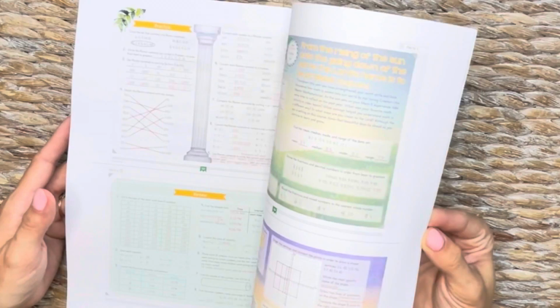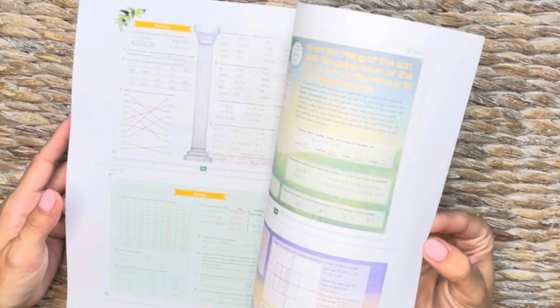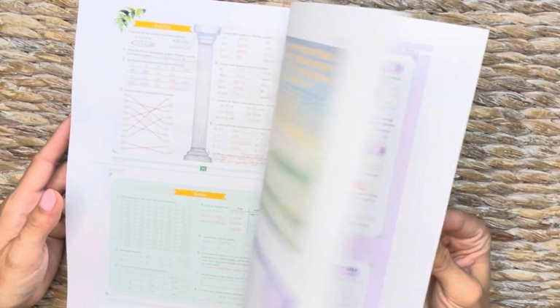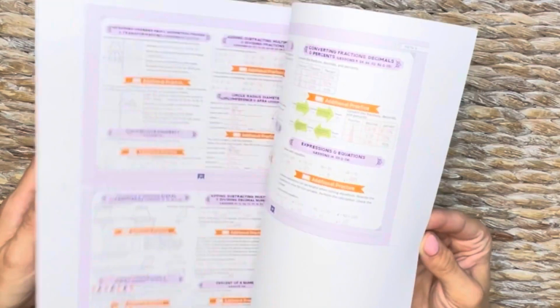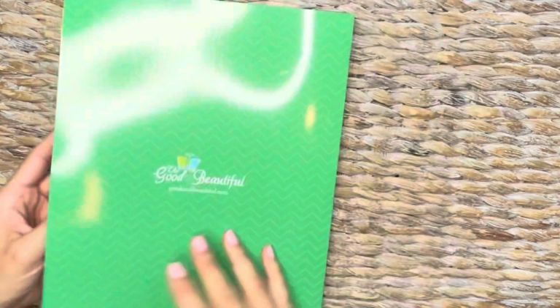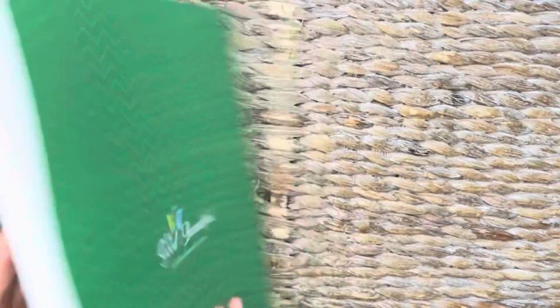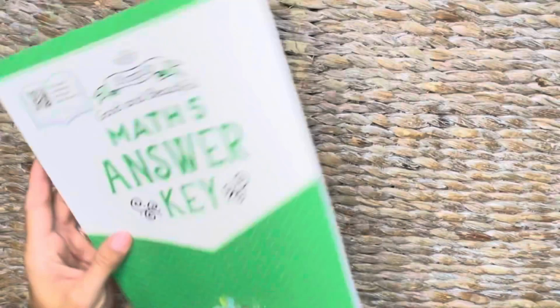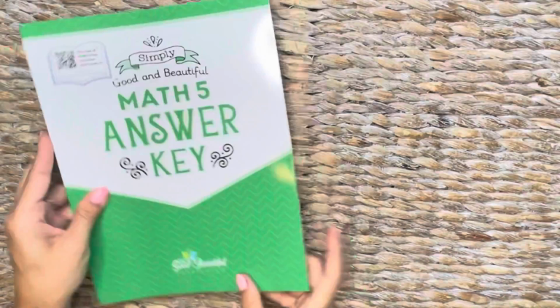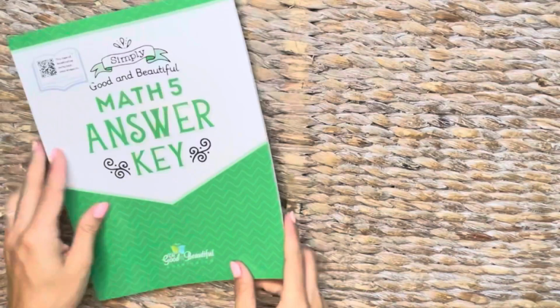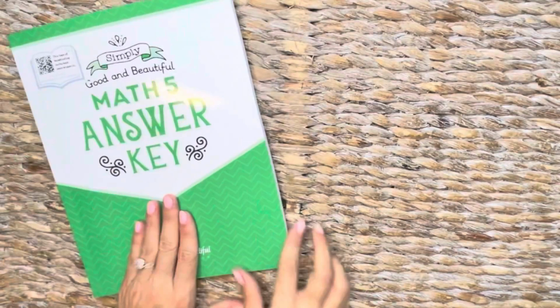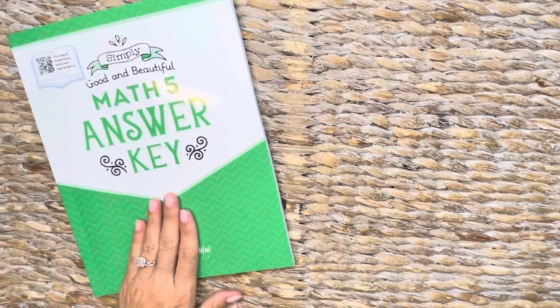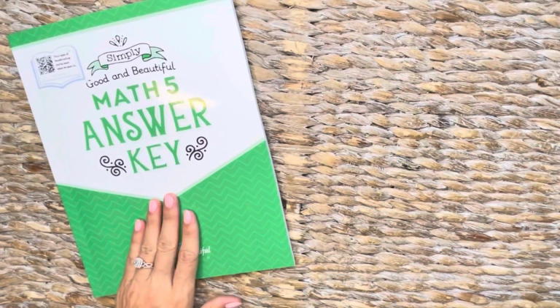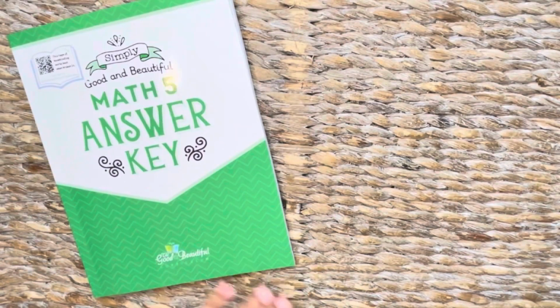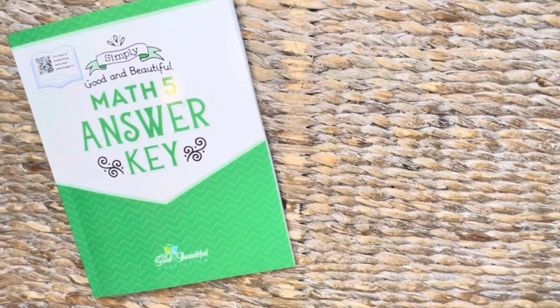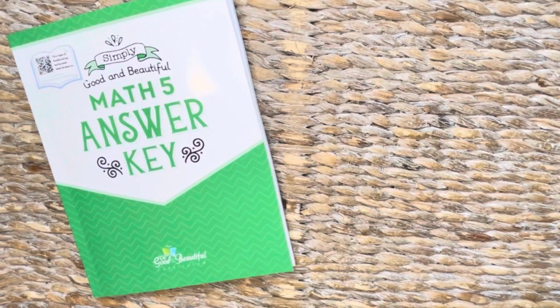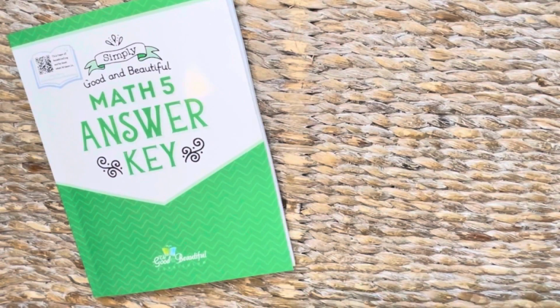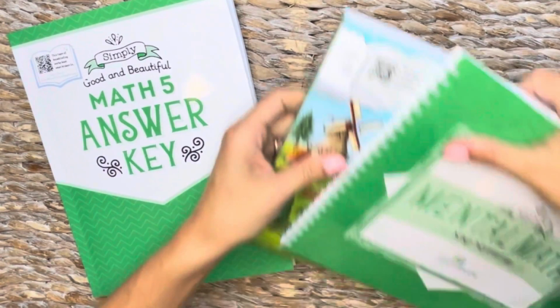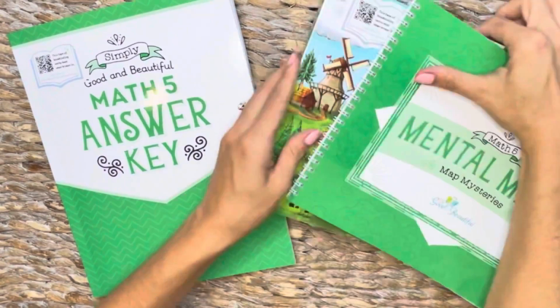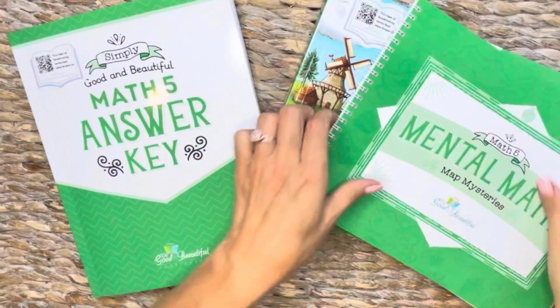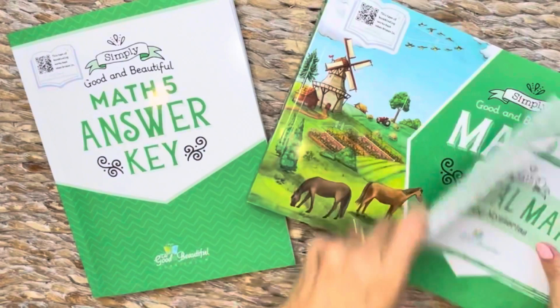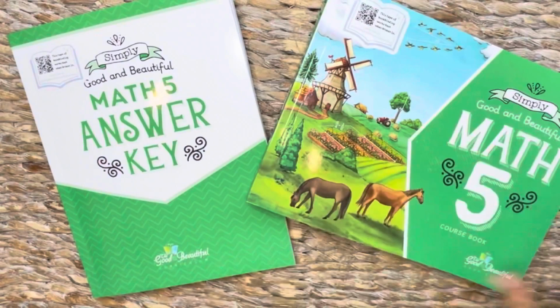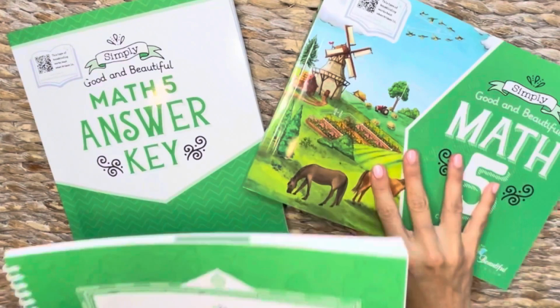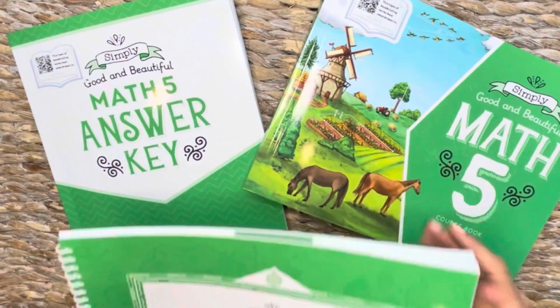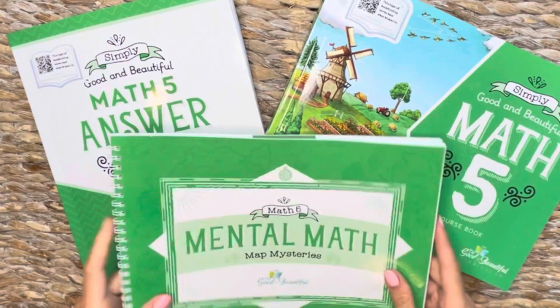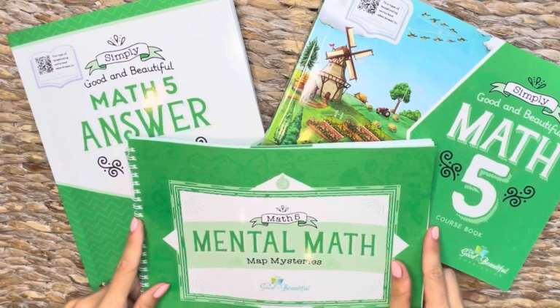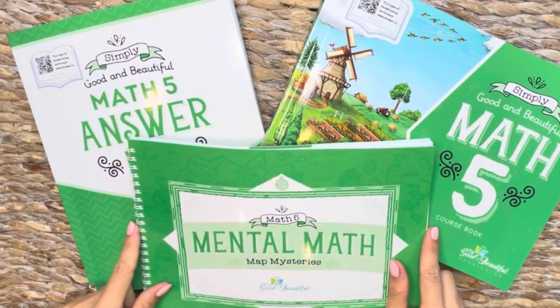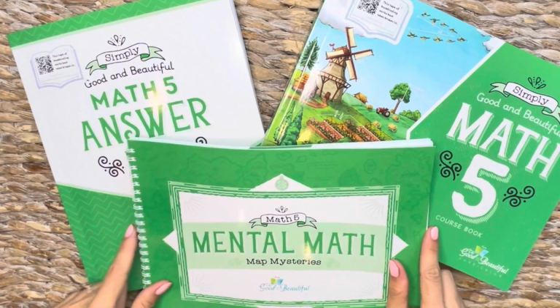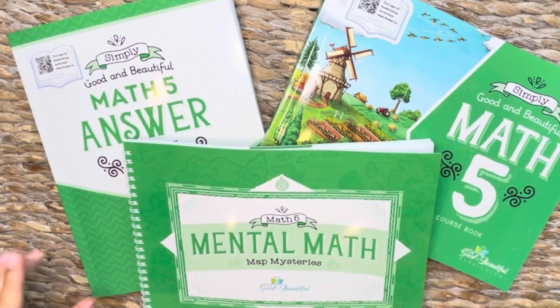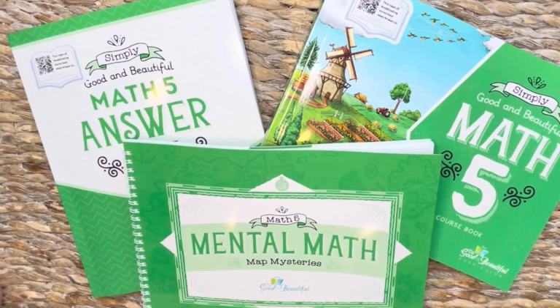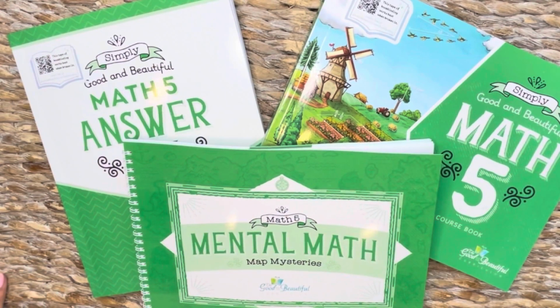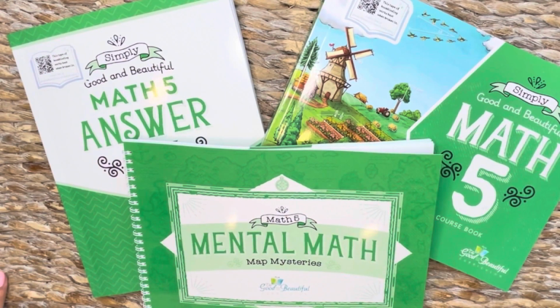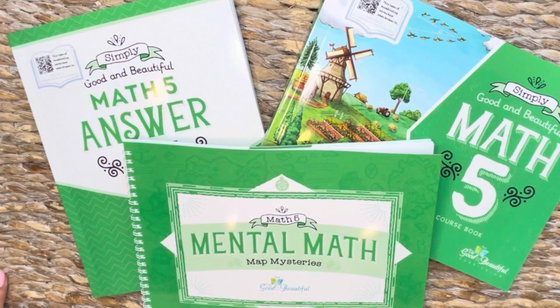So that is it. You have your answer key, your course book, your mental math, and then of course the video lessons.